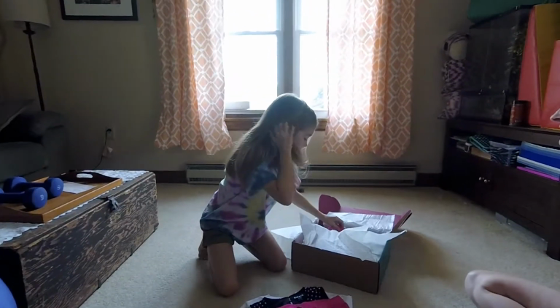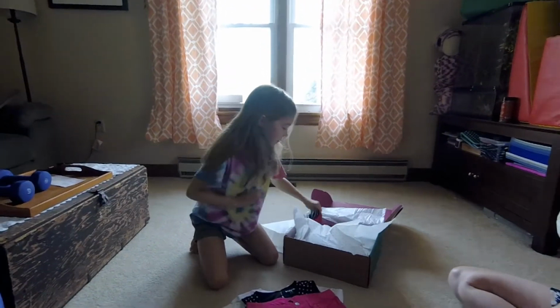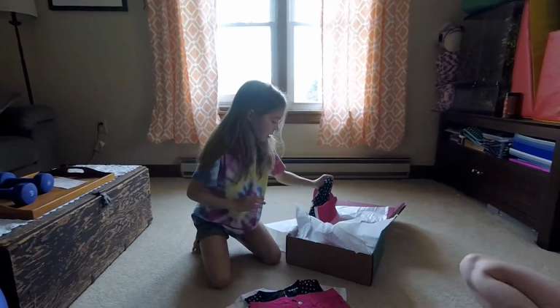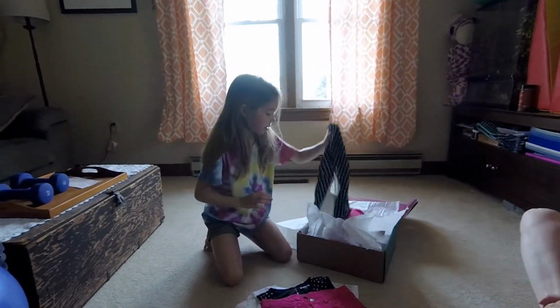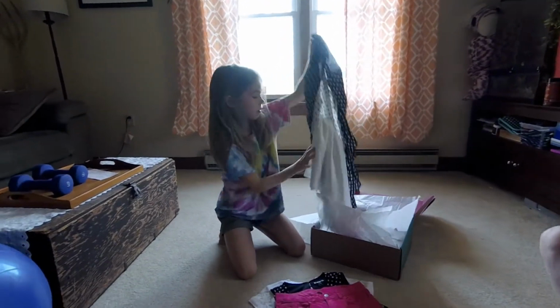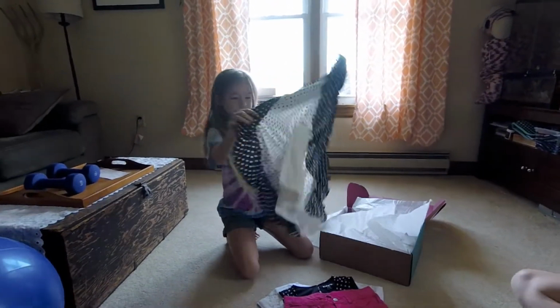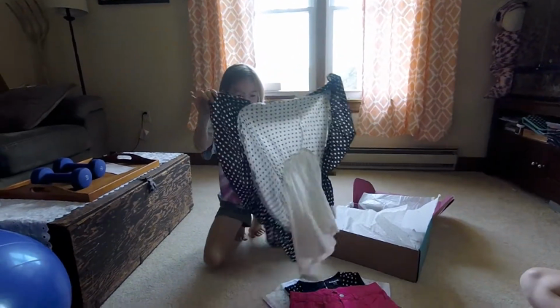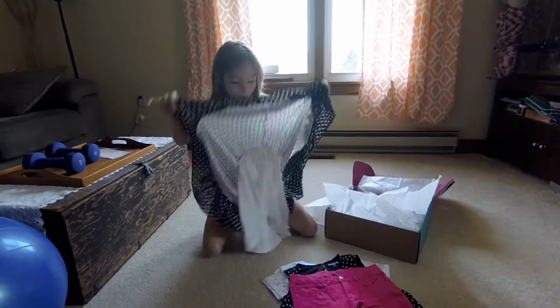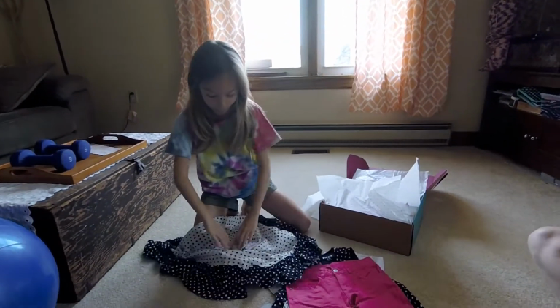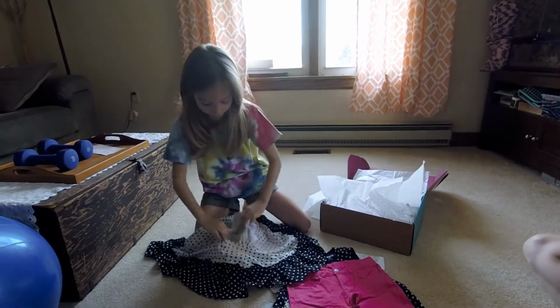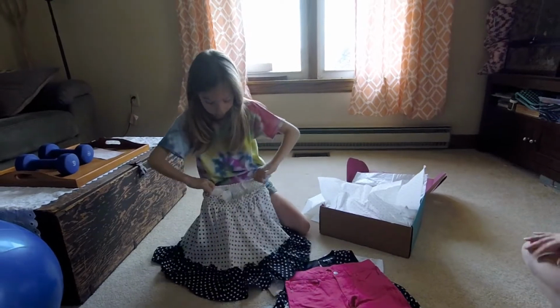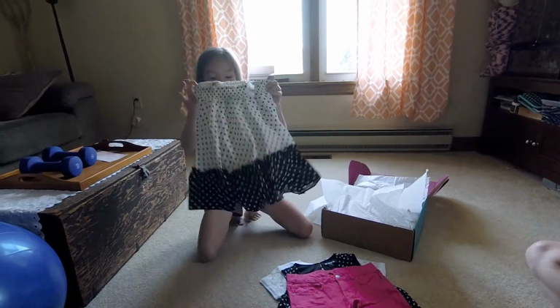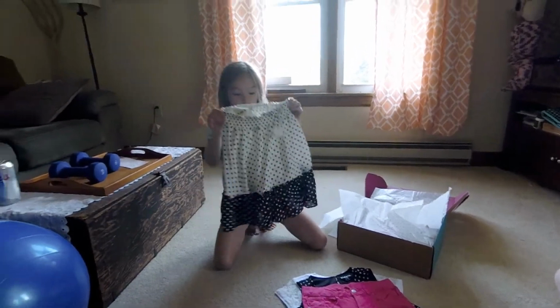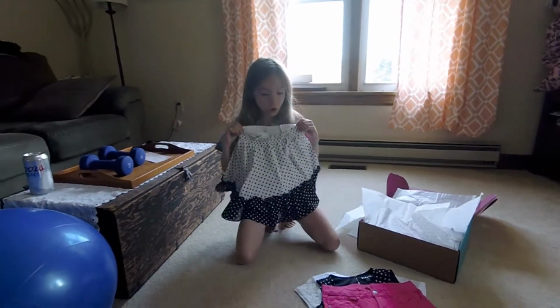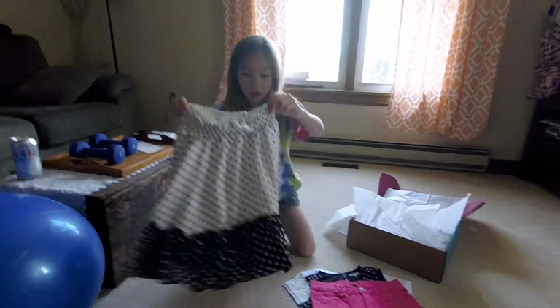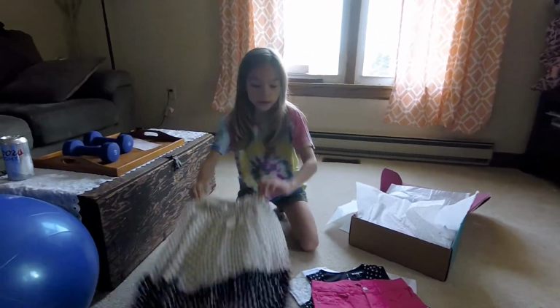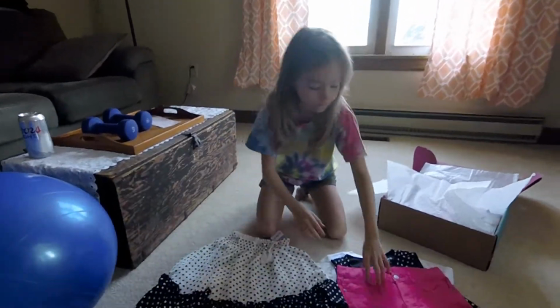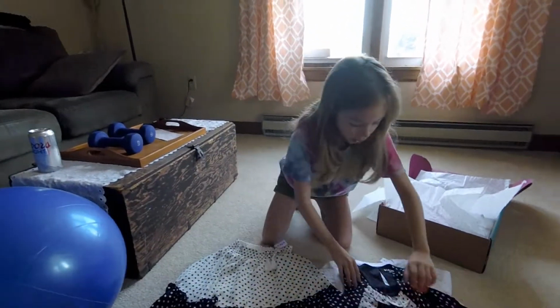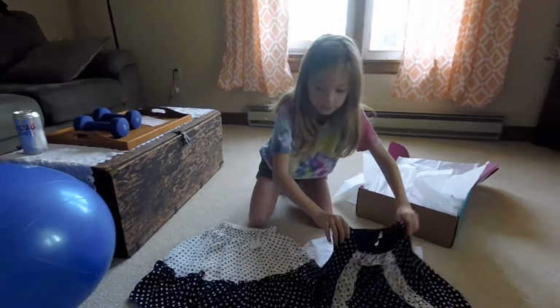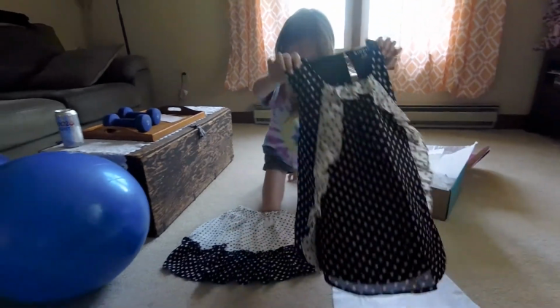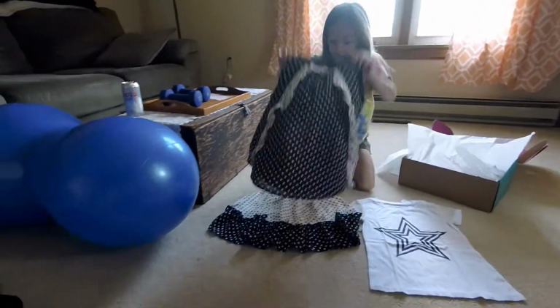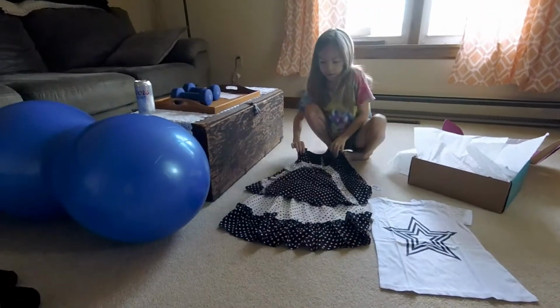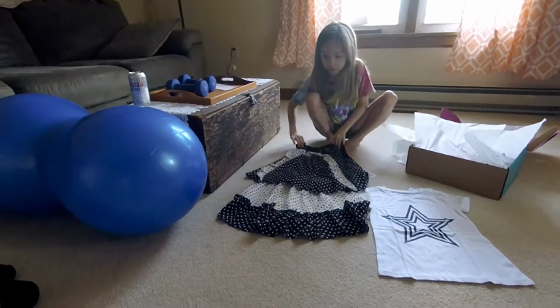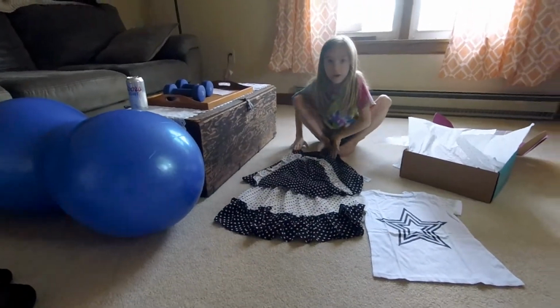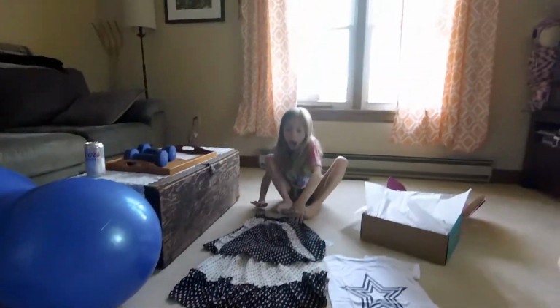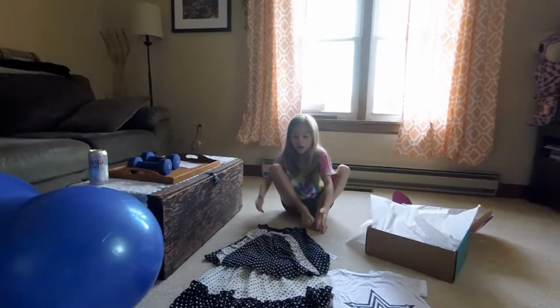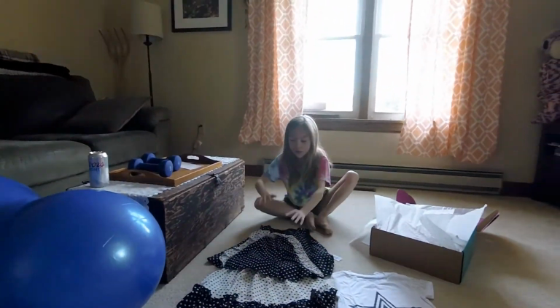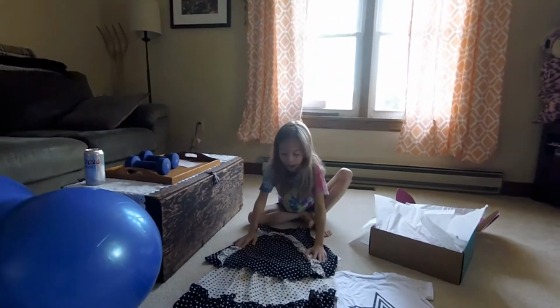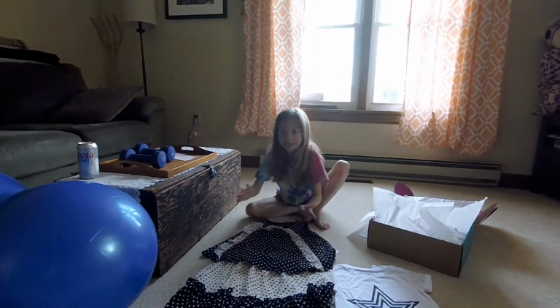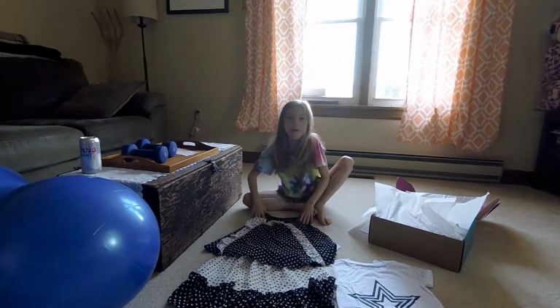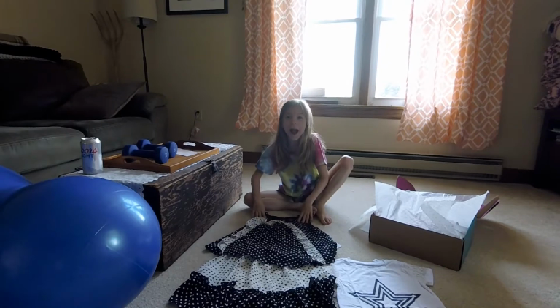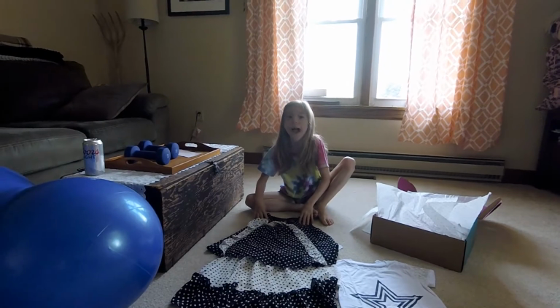Okay, what is this? Oh my gosh, it's a matching skort! Look at this outfit, you guys — that is the matchingest outfit I've had.